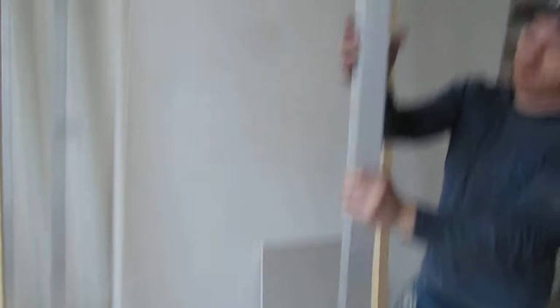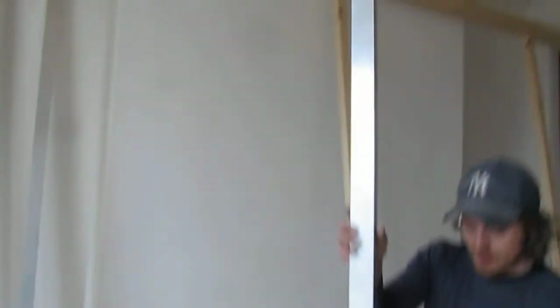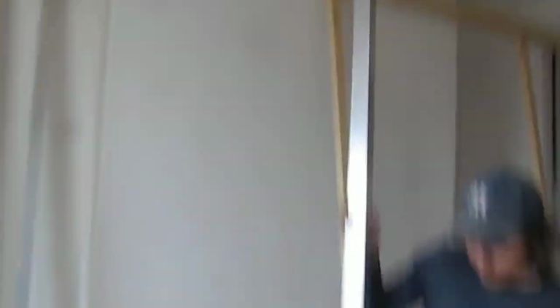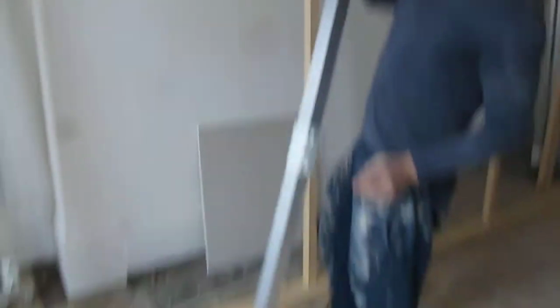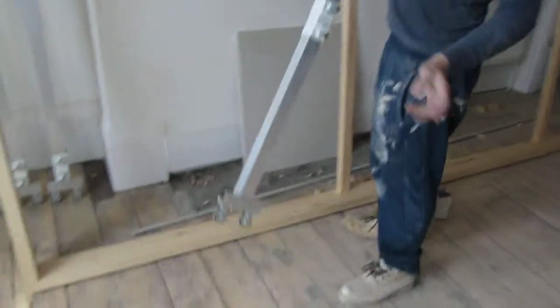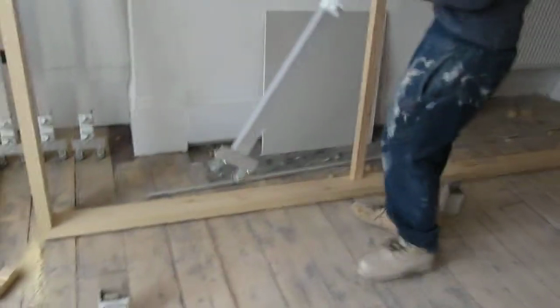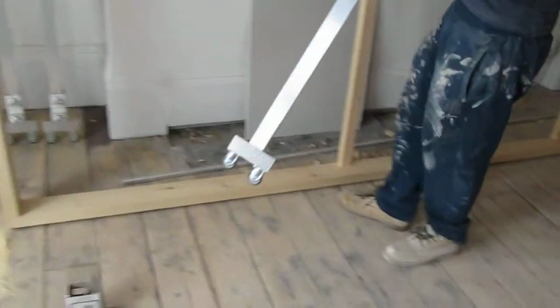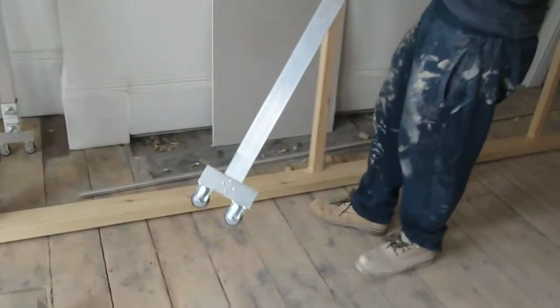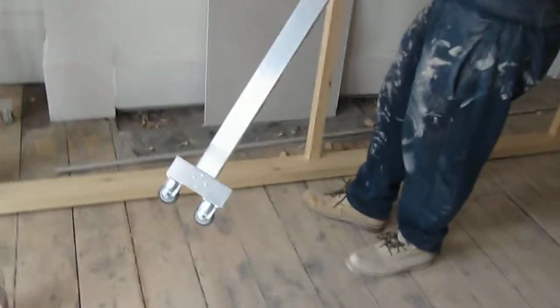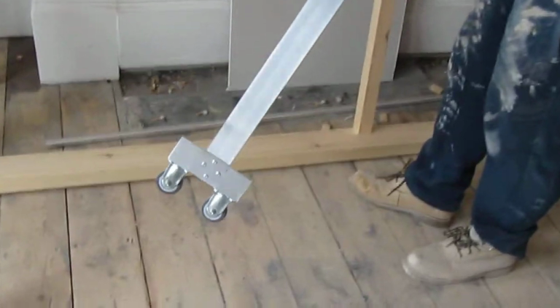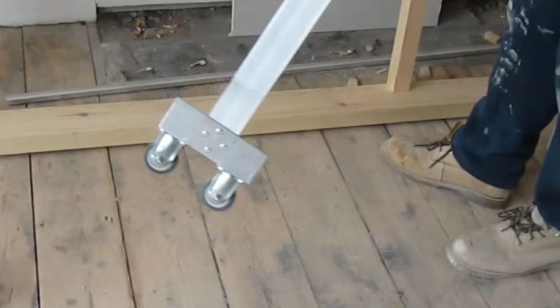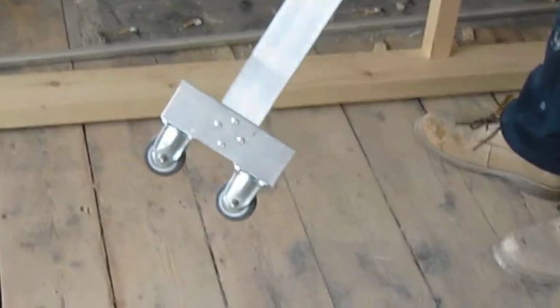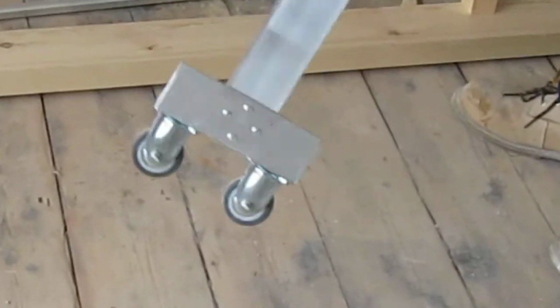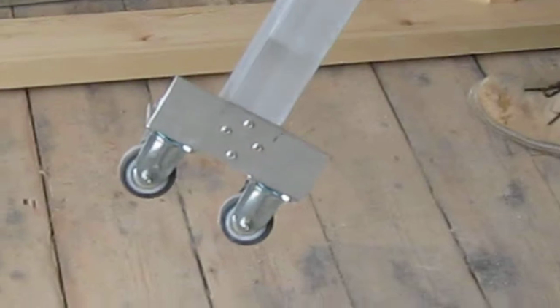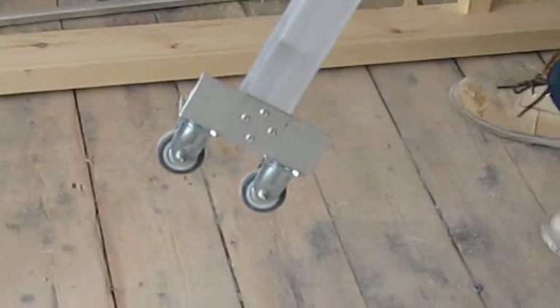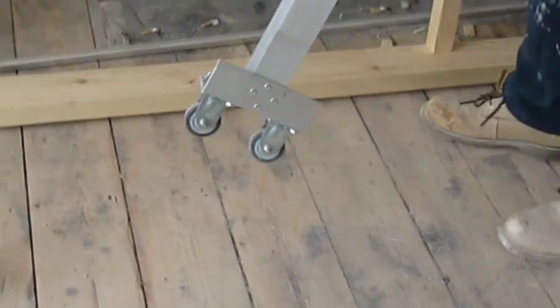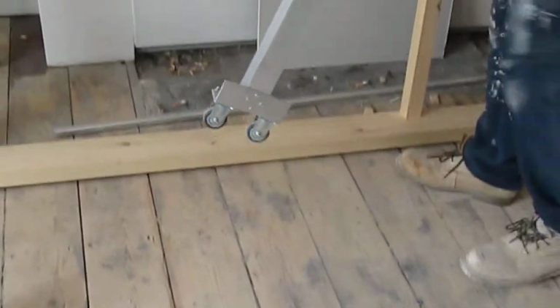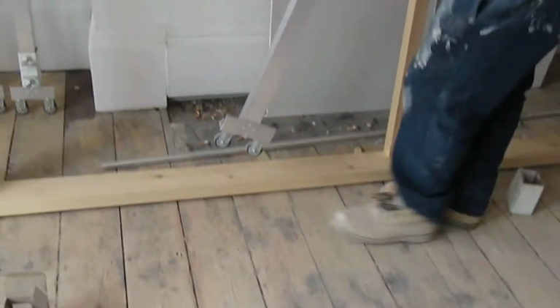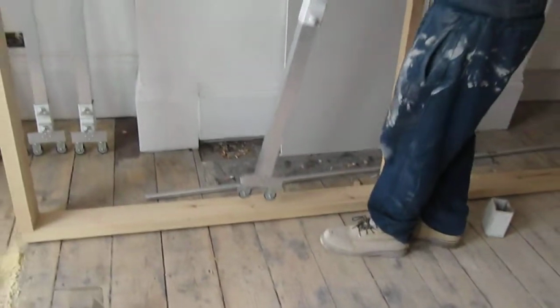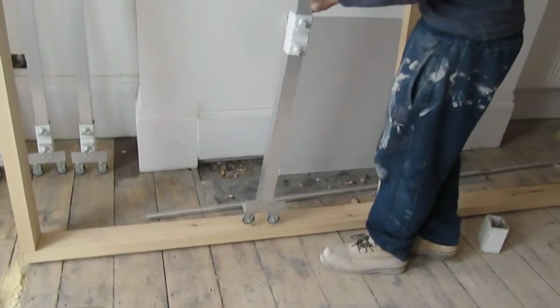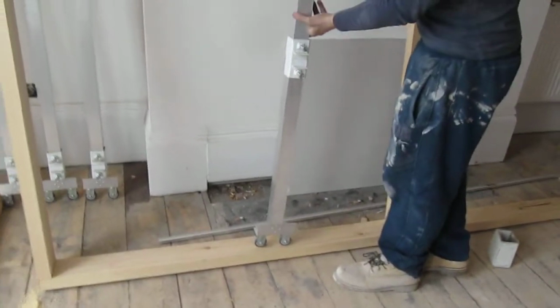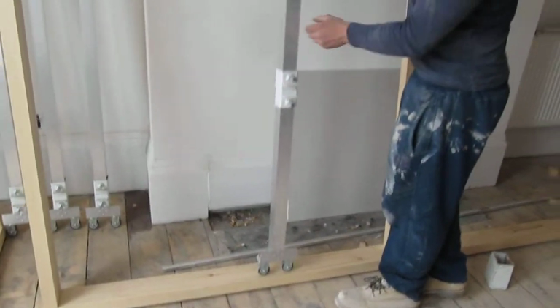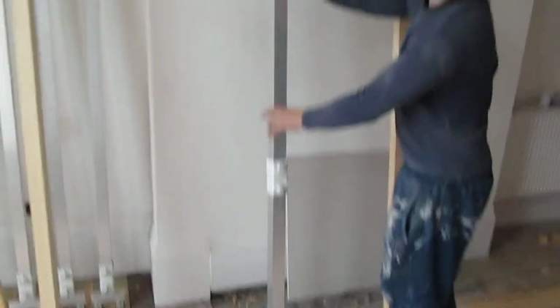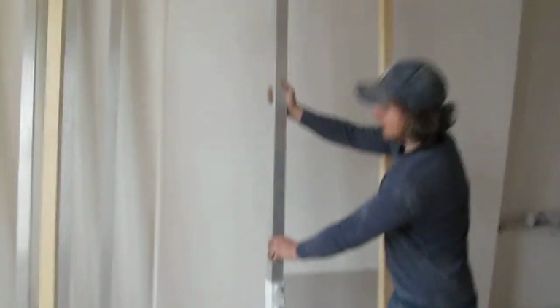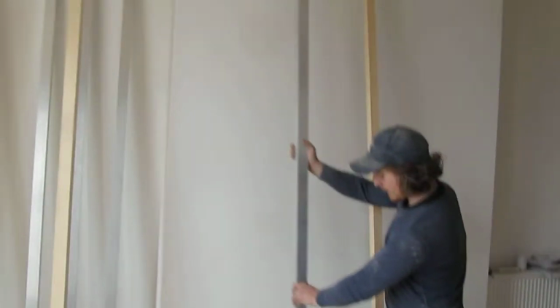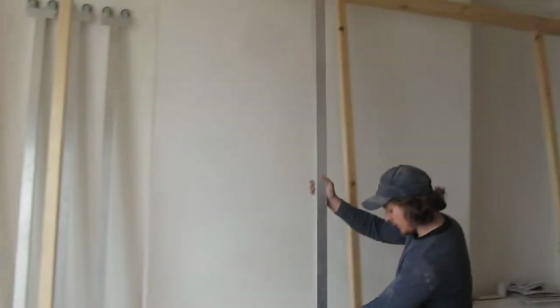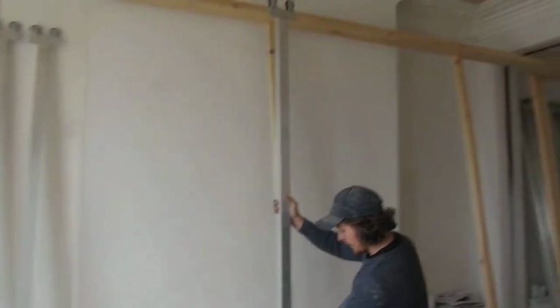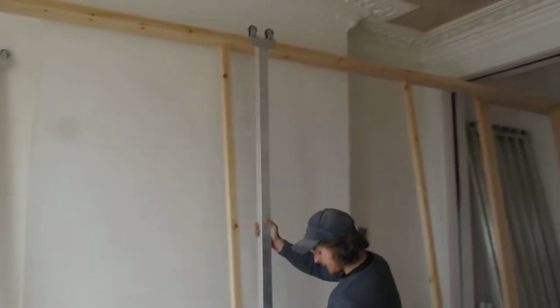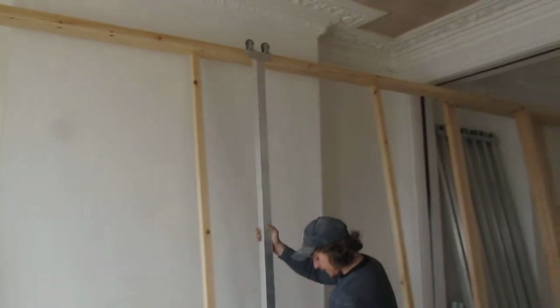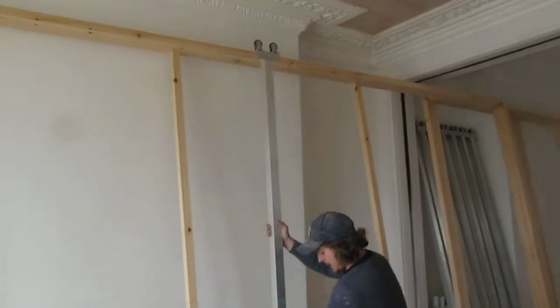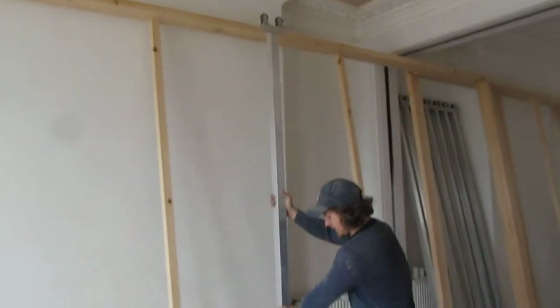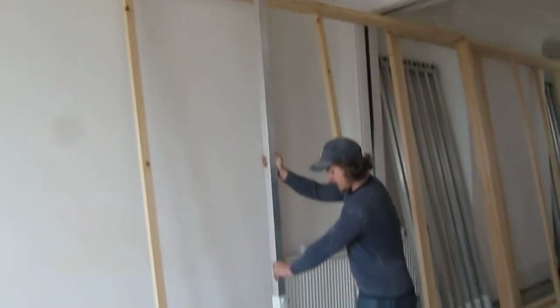Then when they're in, this easel — which you'll have two per painting — goes into the channels, top and bottom. Then they'll slide around the room. We can move the painting around like so.